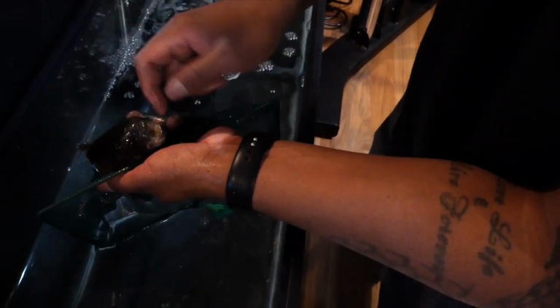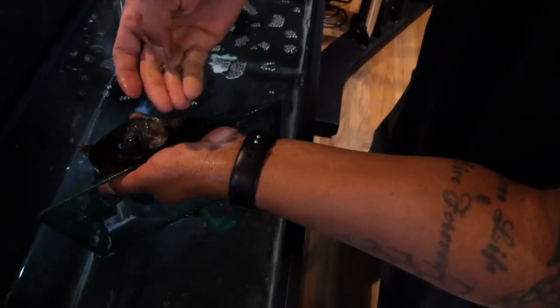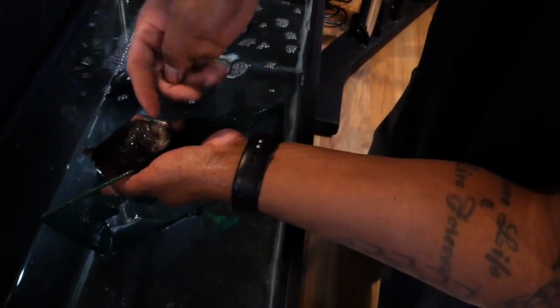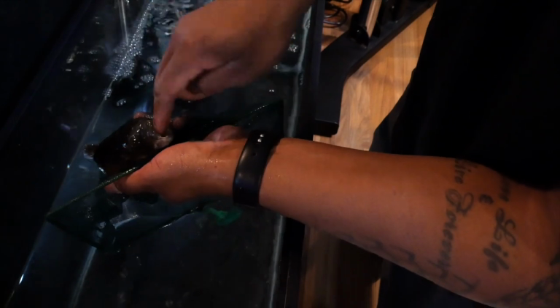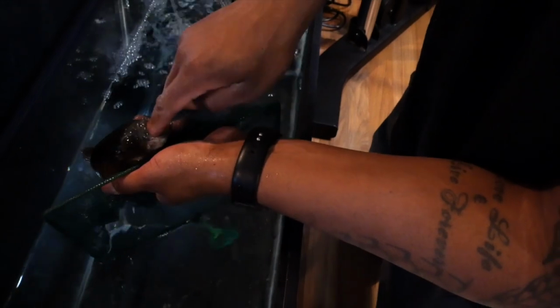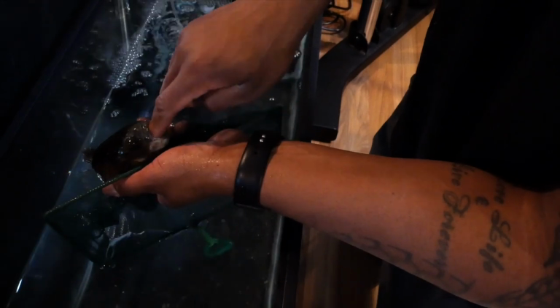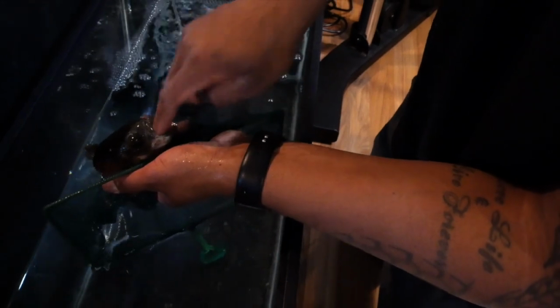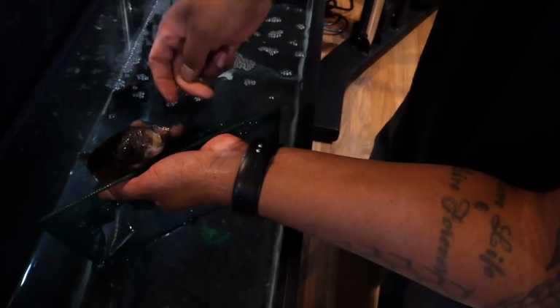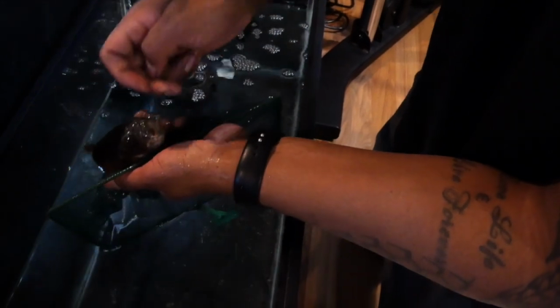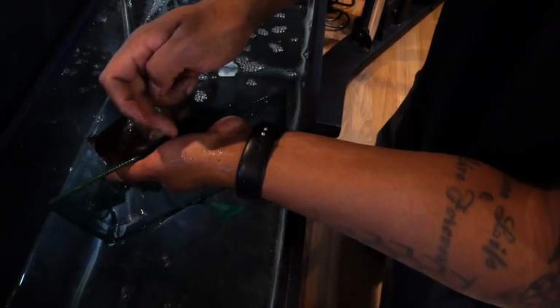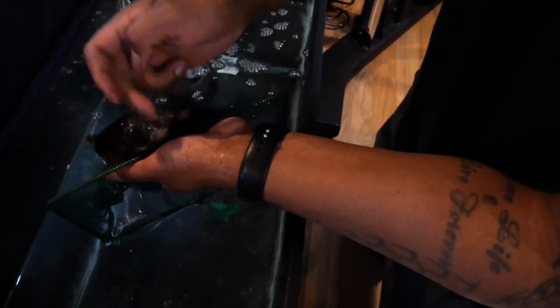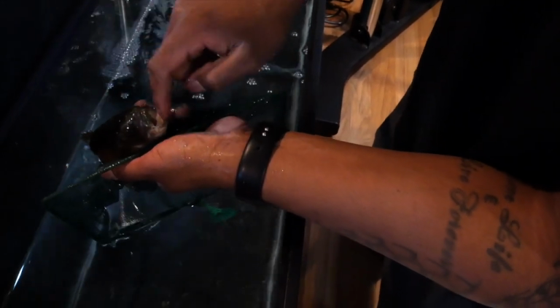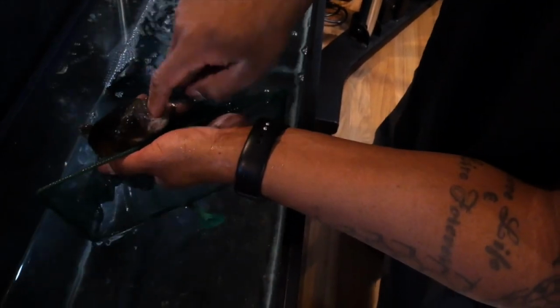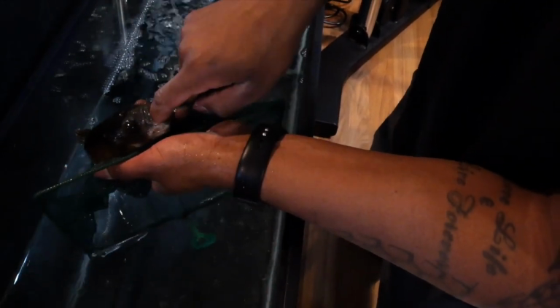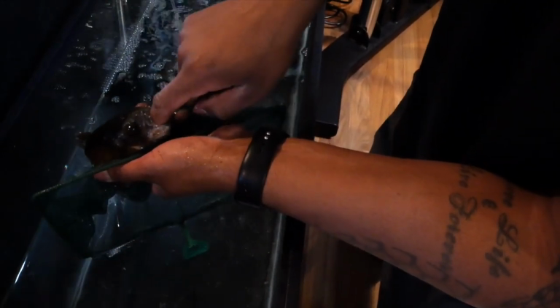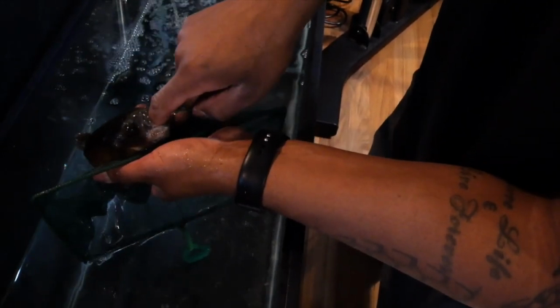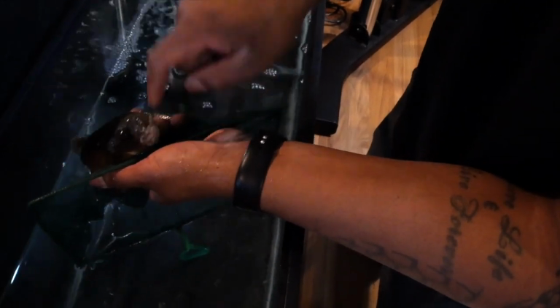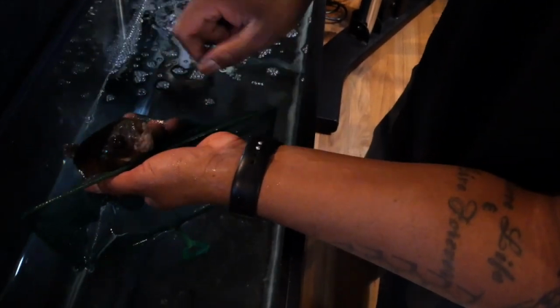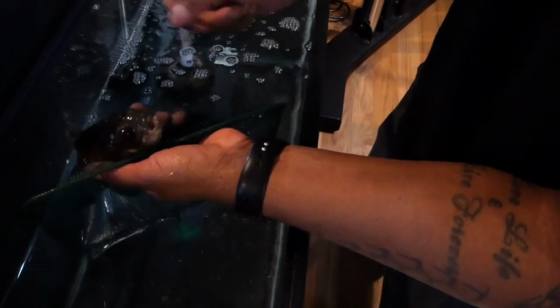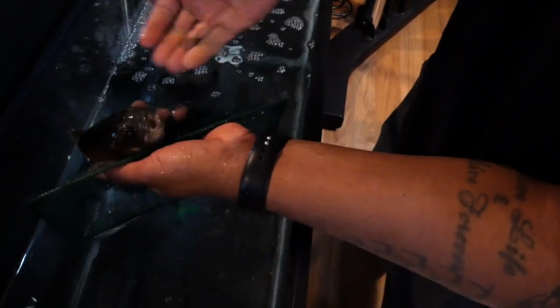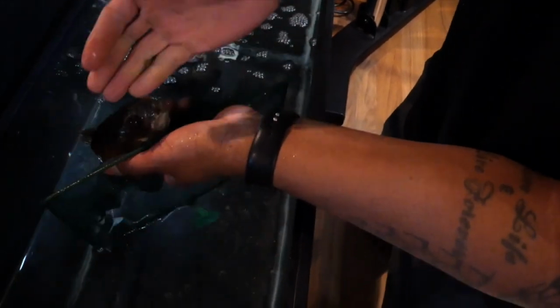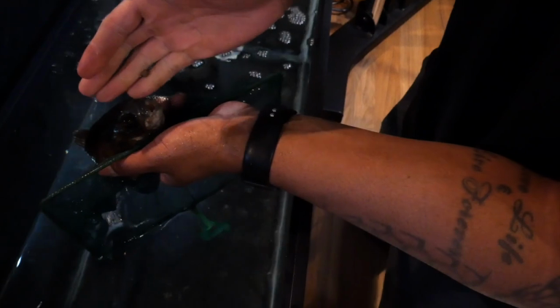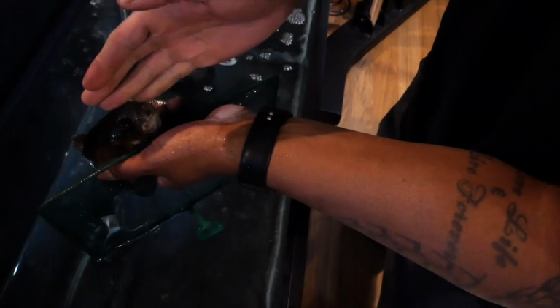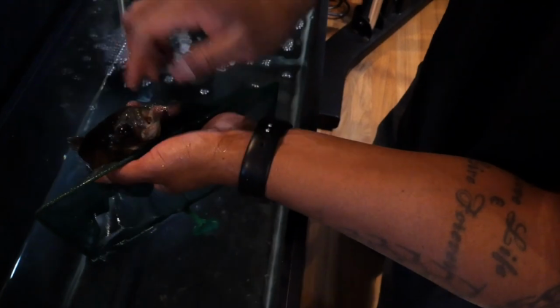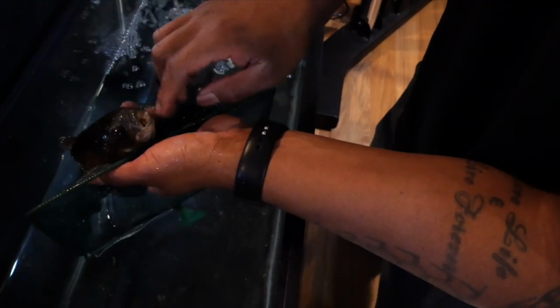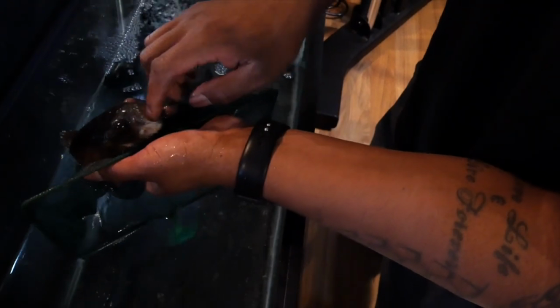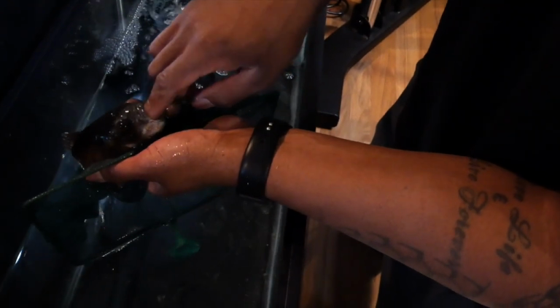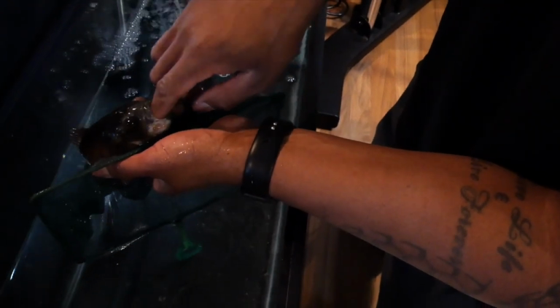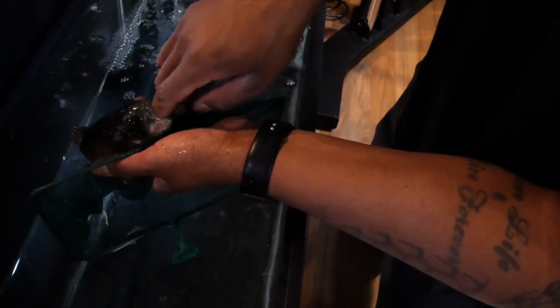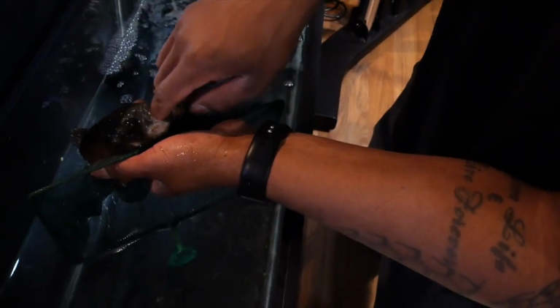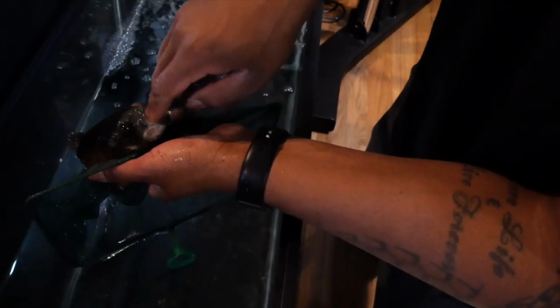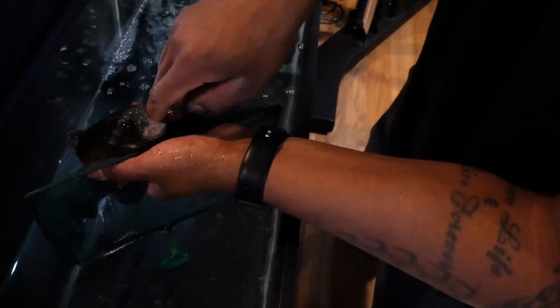Second one — push it all the way down there, make sure he swallows it. Third one — get it all the way back in the throat. Good, he almost bit my hand. Put it all the way back in the throat so he can eat.